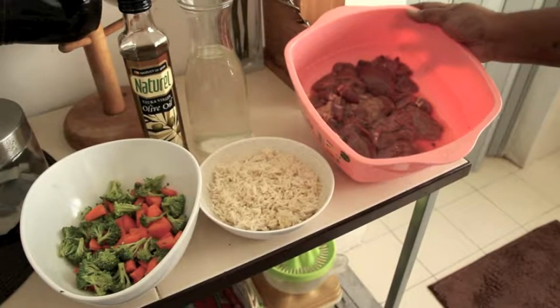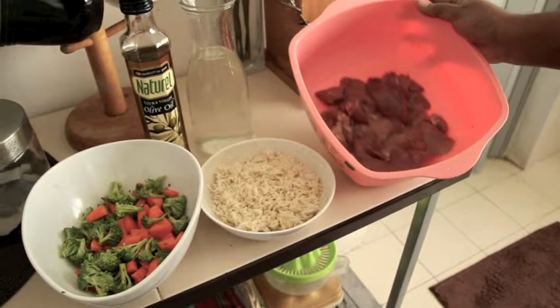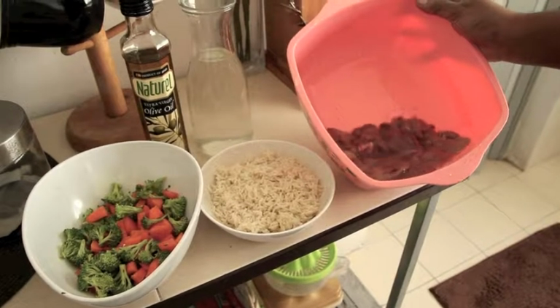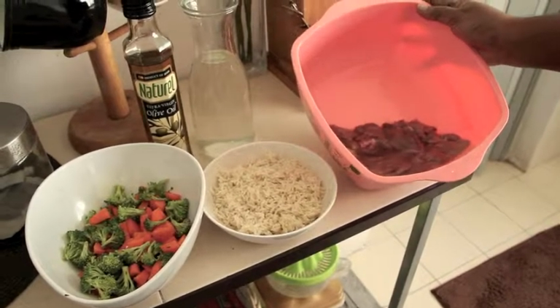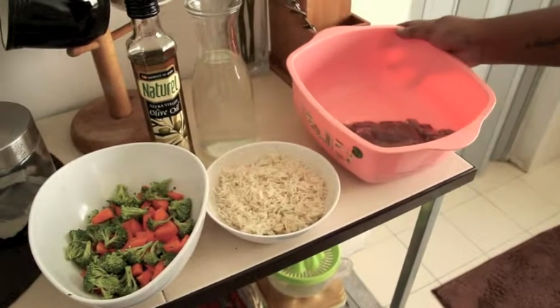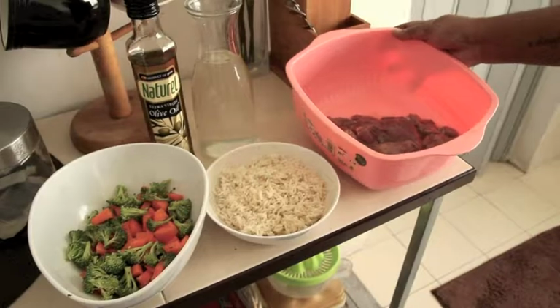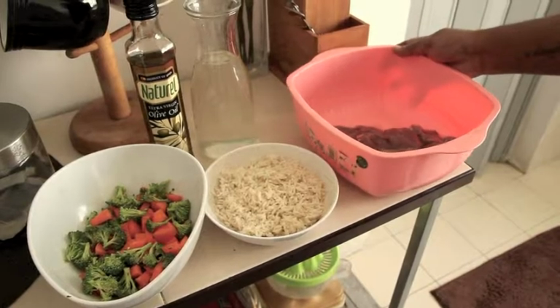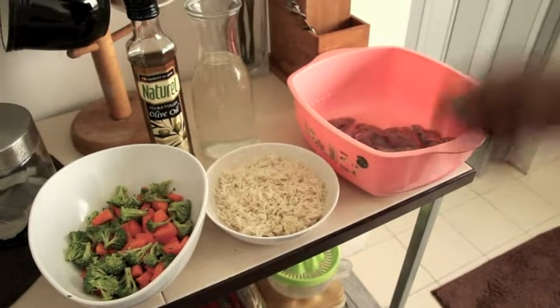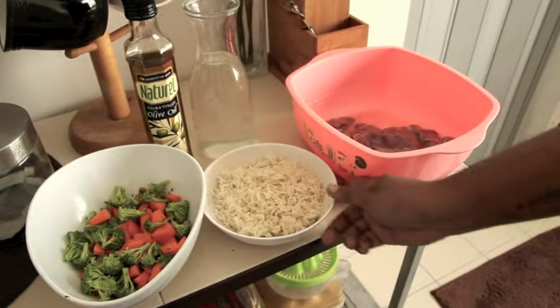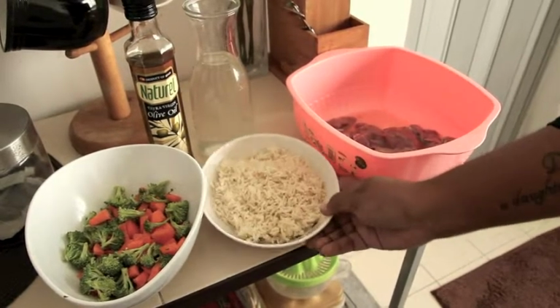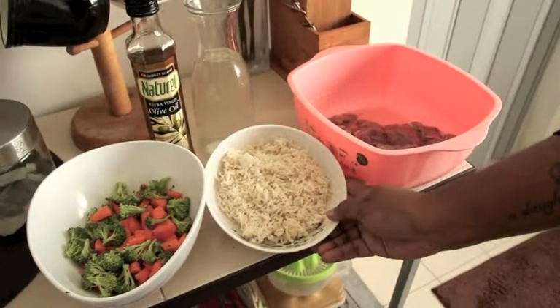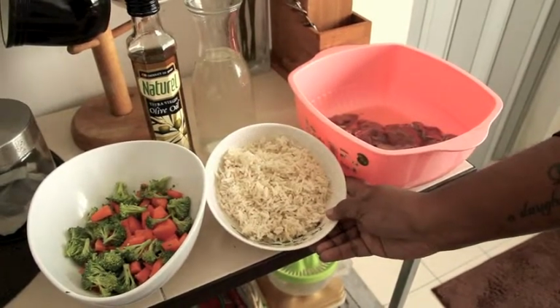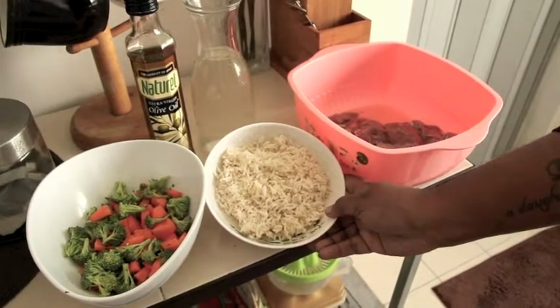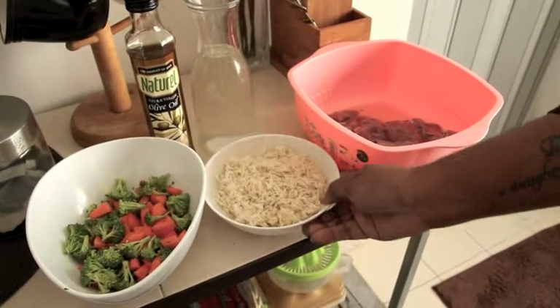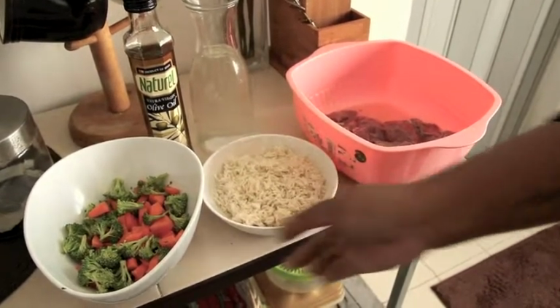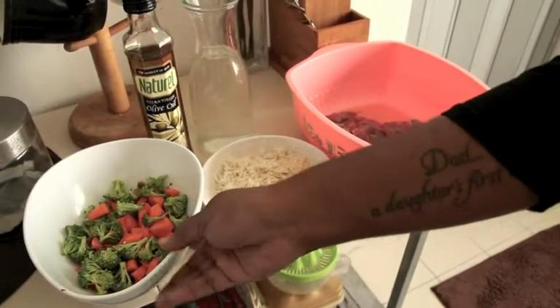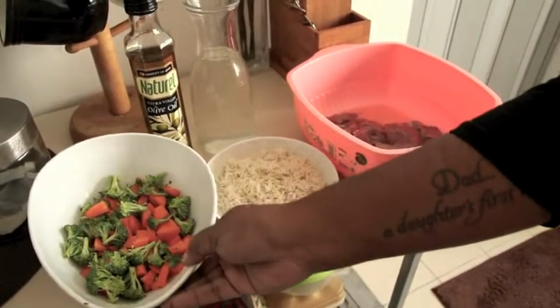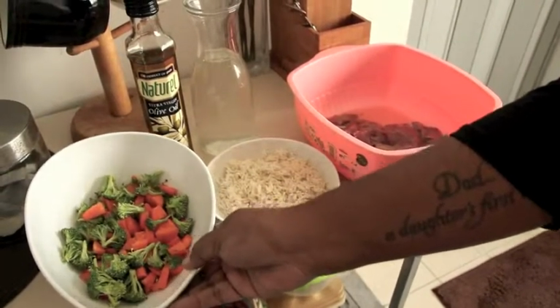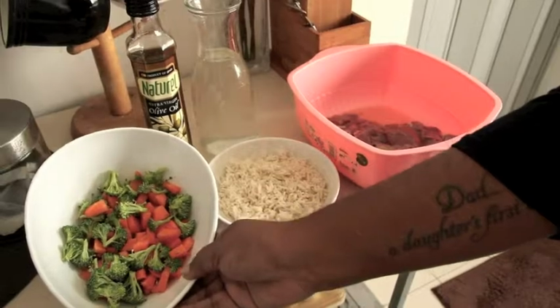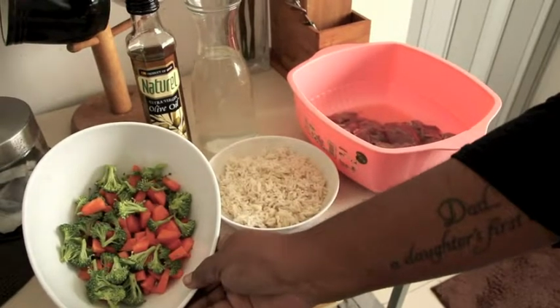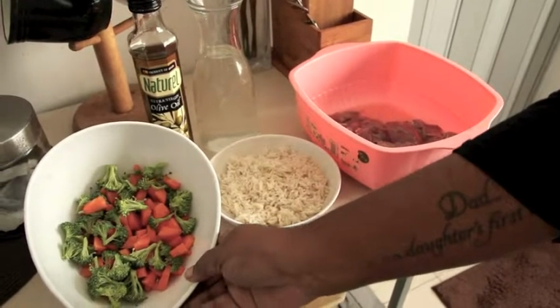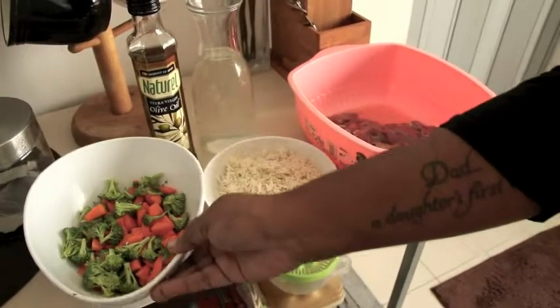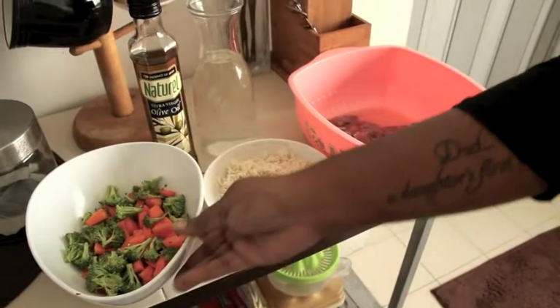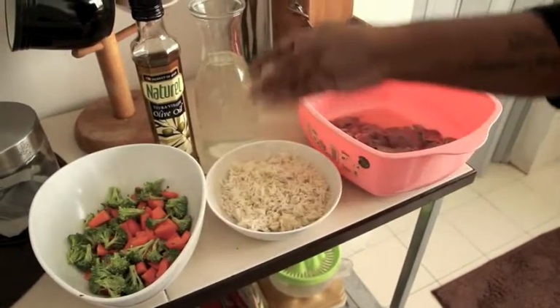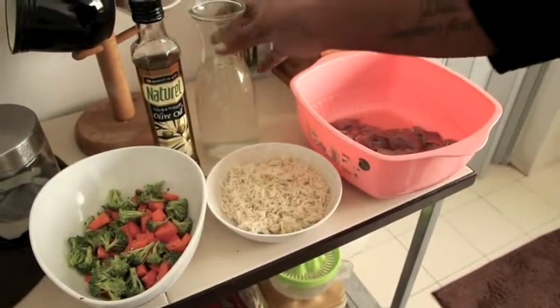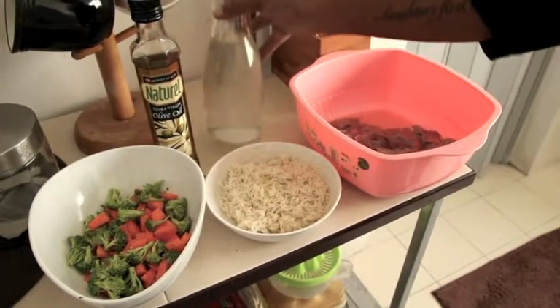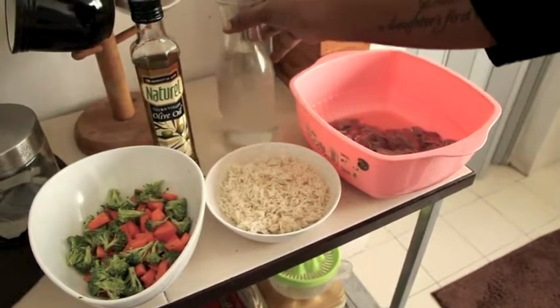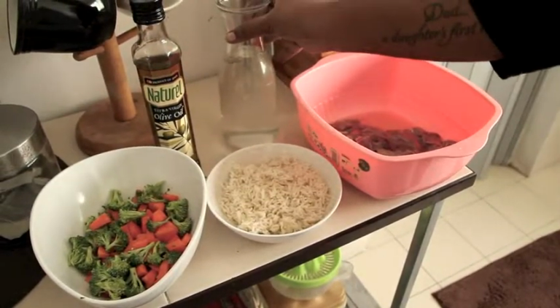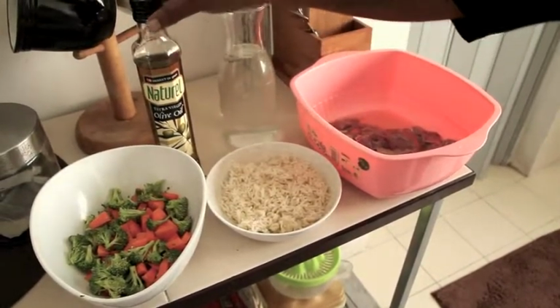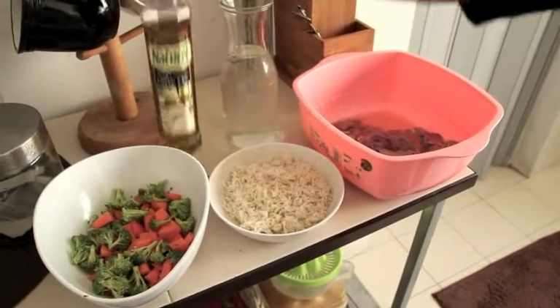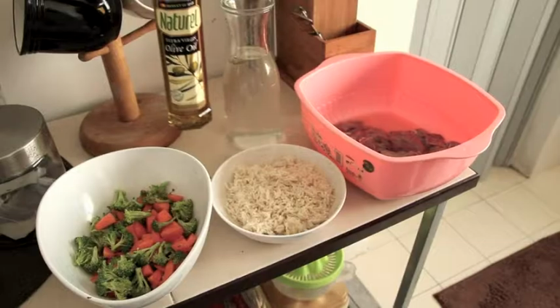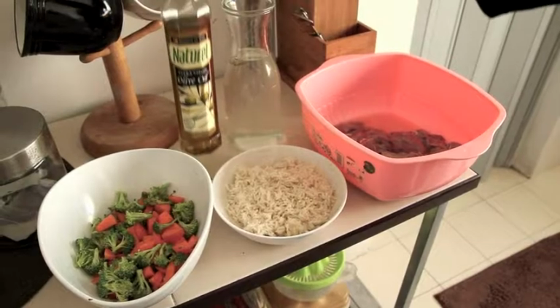Three to four hundred grams of raw chicken liver, some cooked brown rice, a bowl of broccoli and chopped carrots, some water and olive oil.